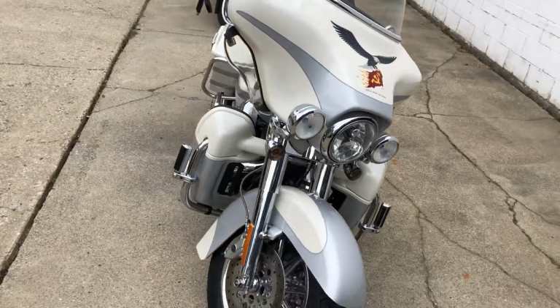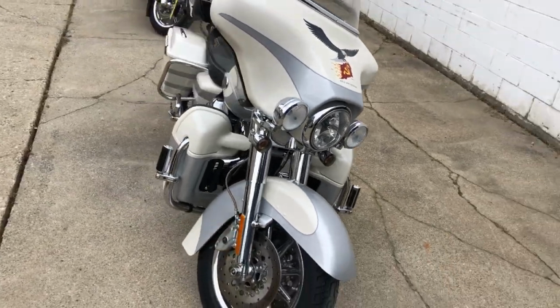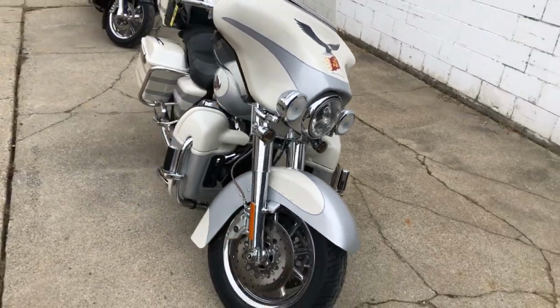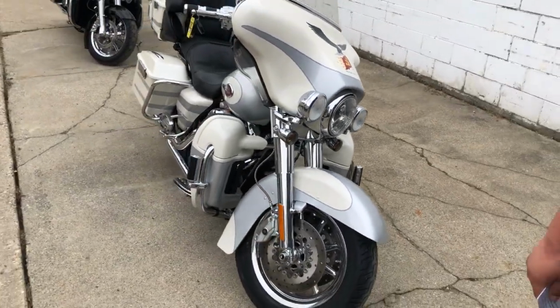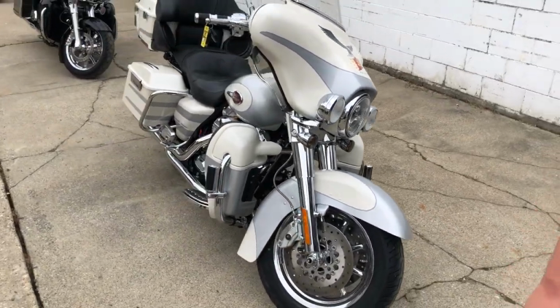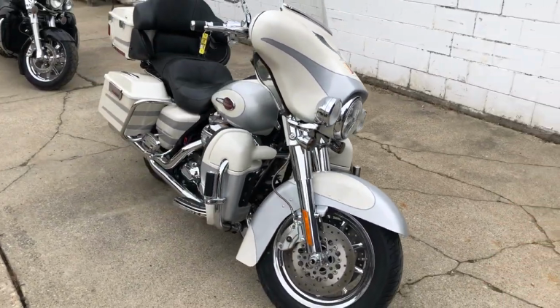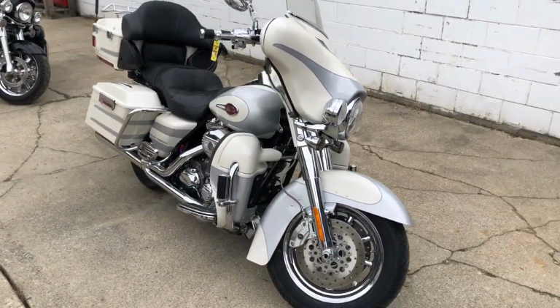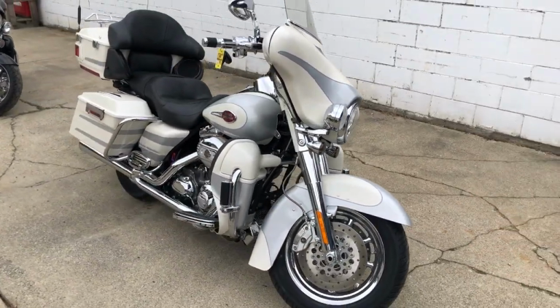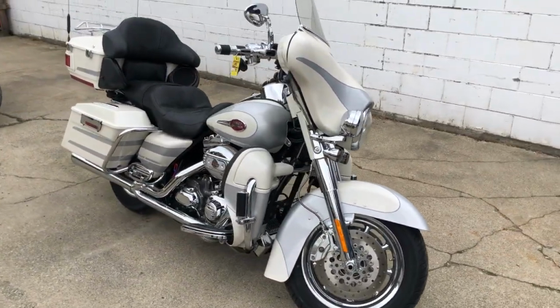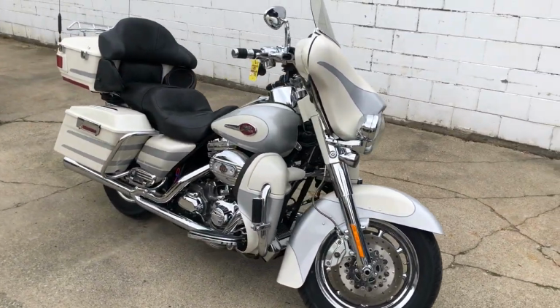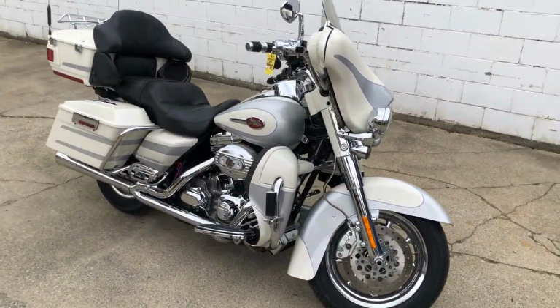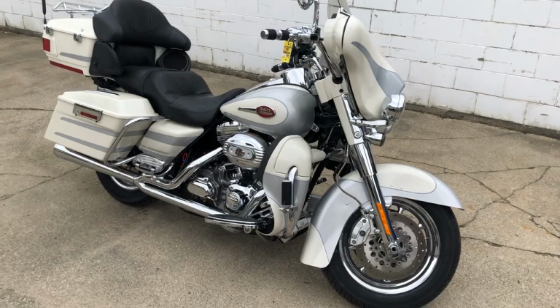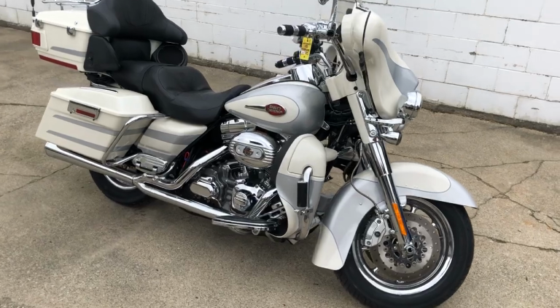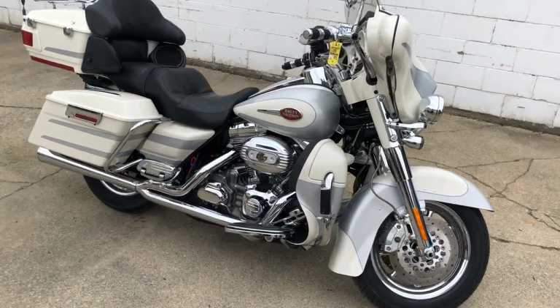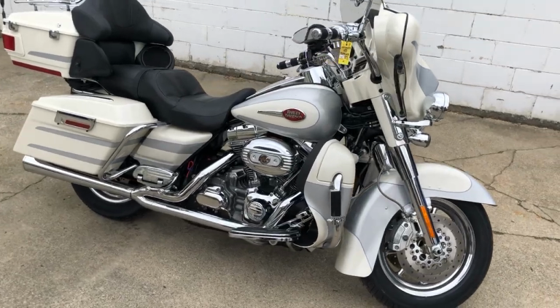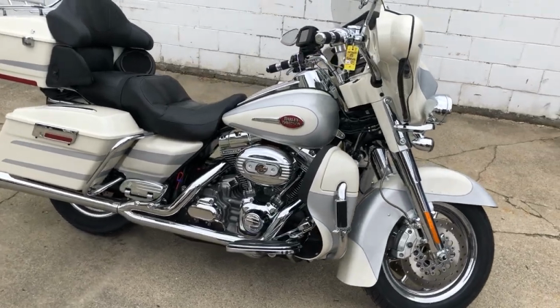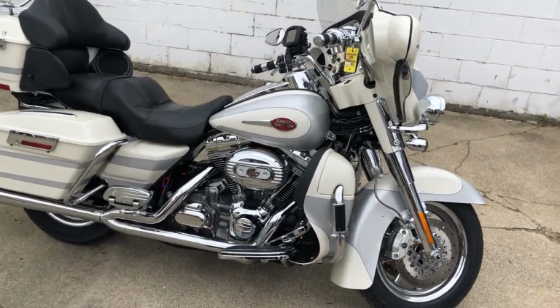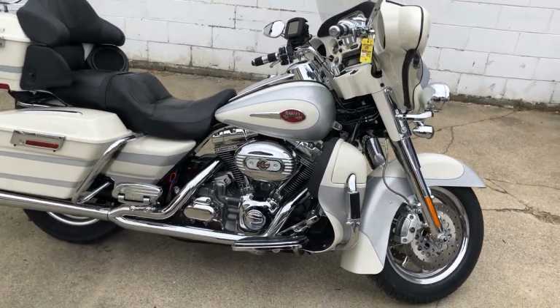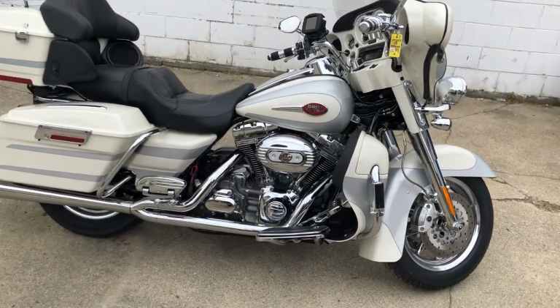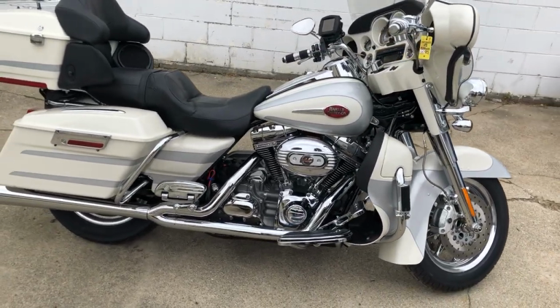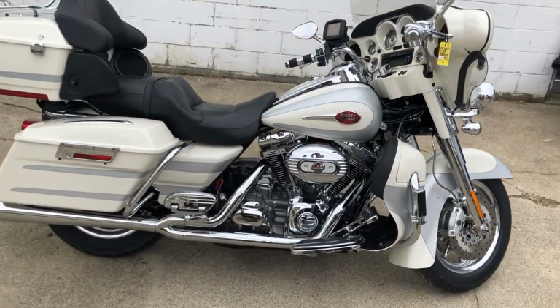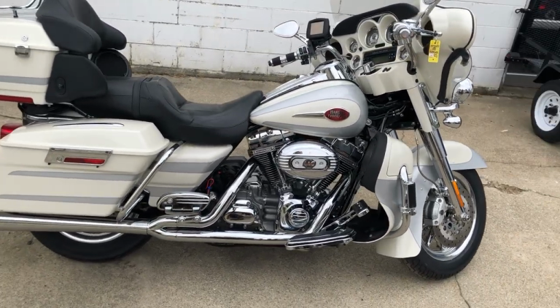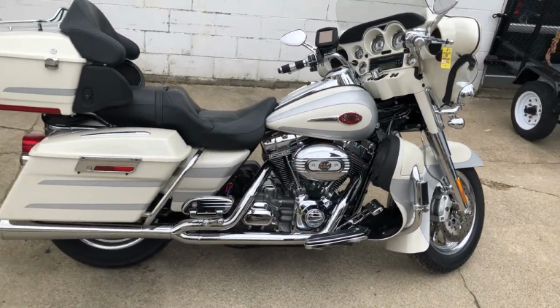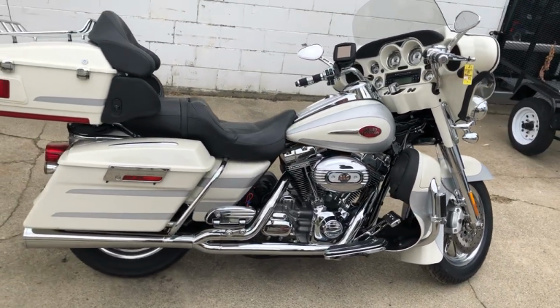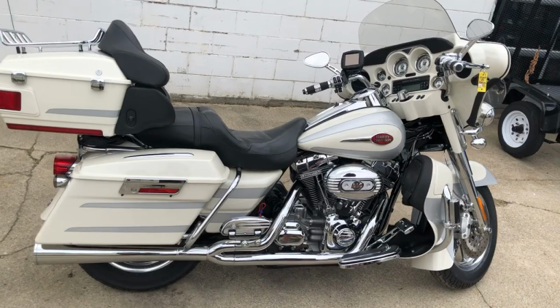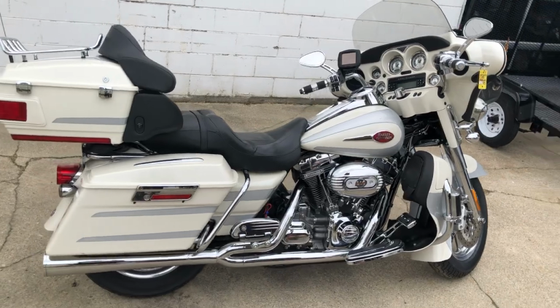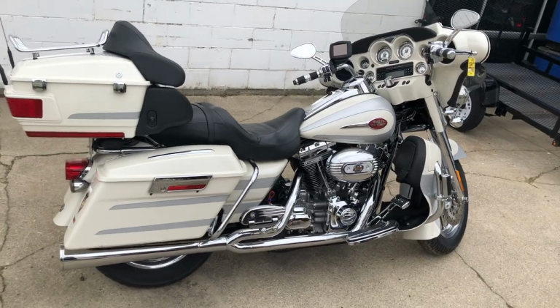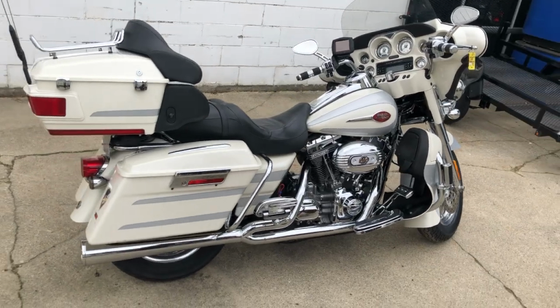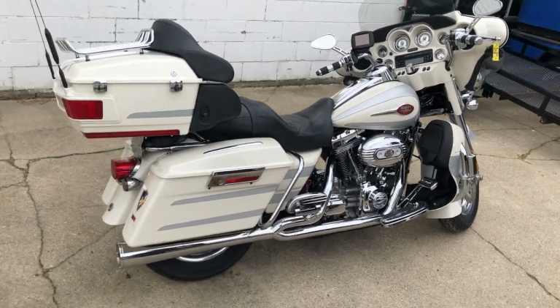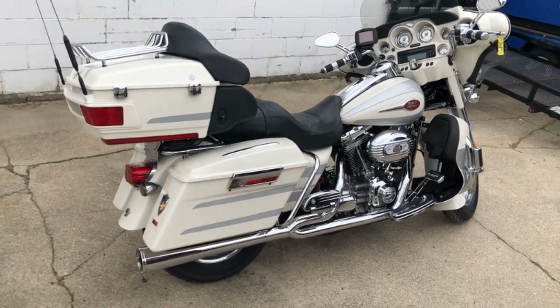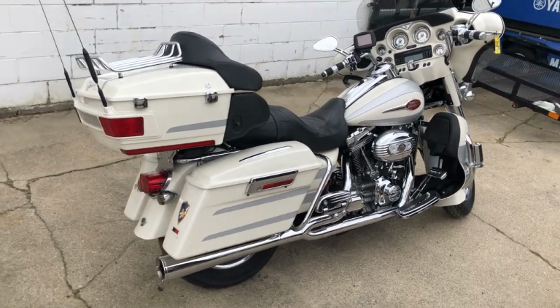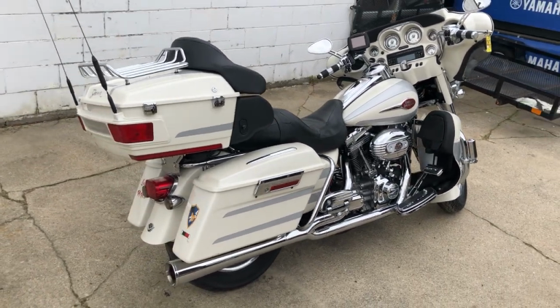Pearl white, liquid silver two-tone paint, tons of chrome — all the chrome that would have come on a 2008 Screaming Eagle 110 motor. Nice clean bike. Don't miss this one, guys. Give us a call at 810-648-9500.